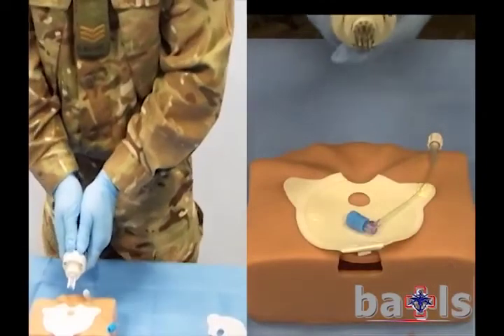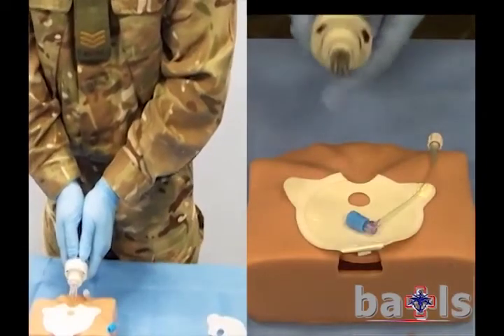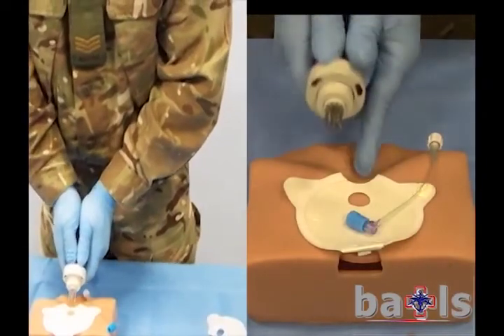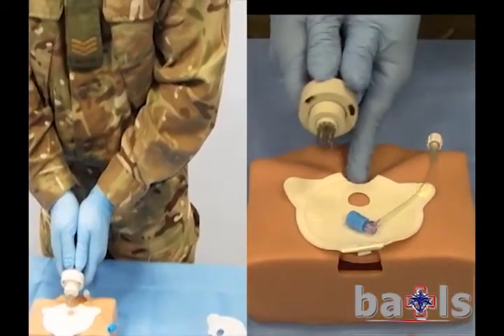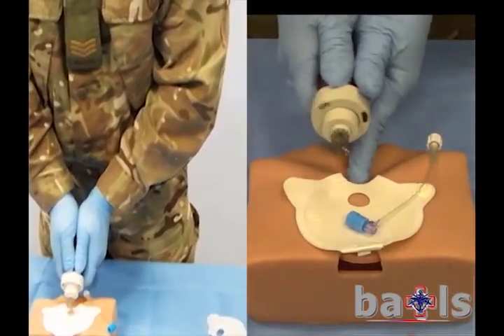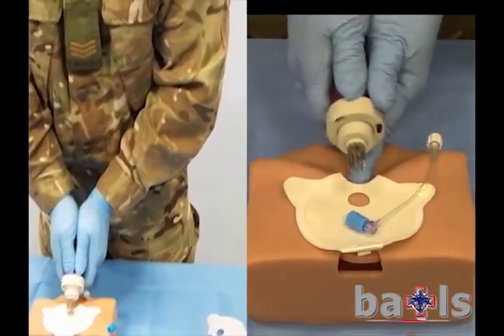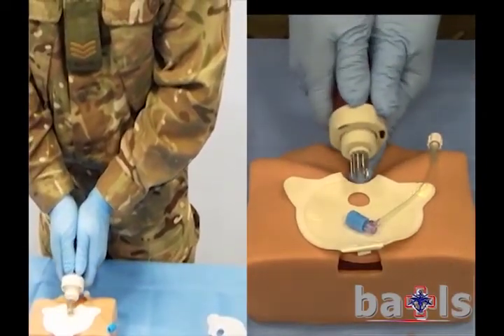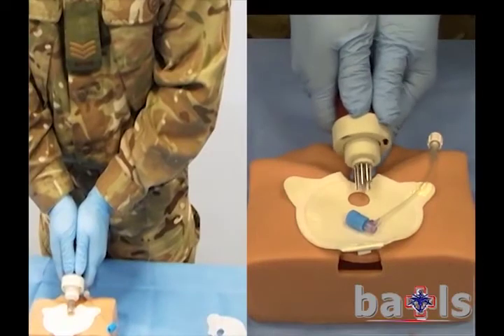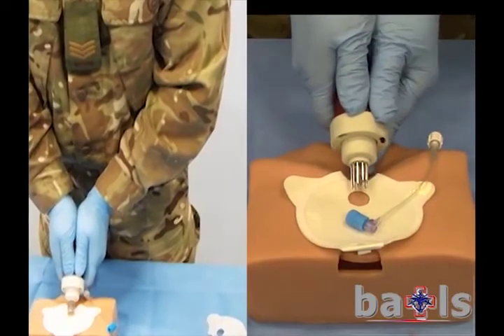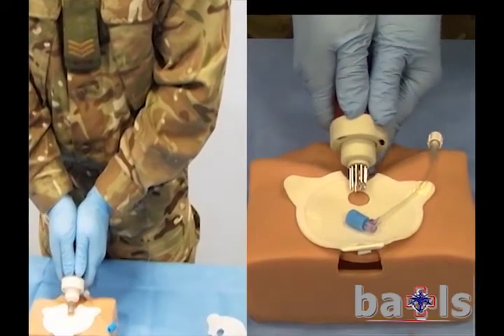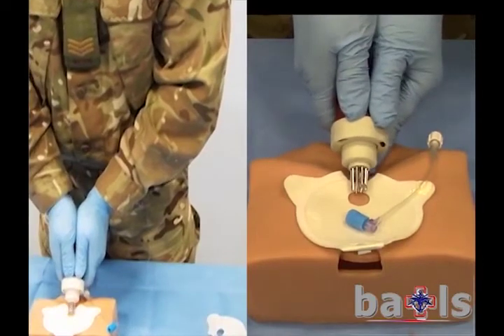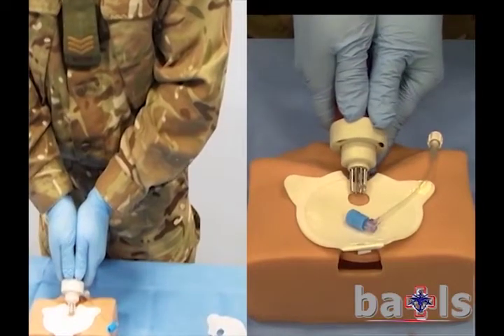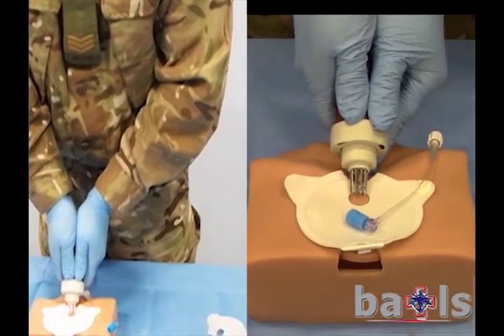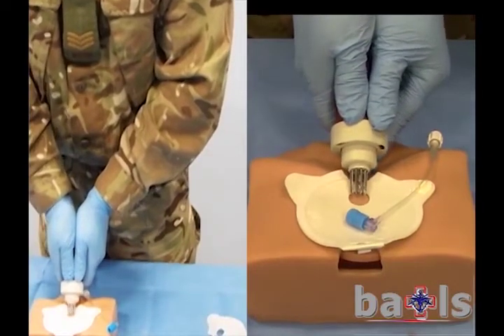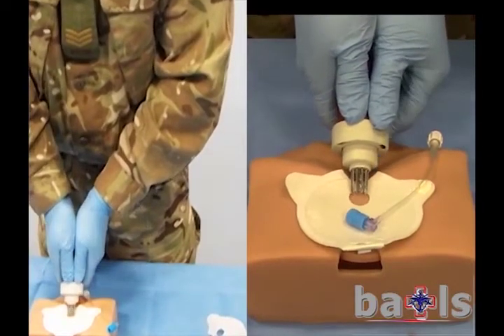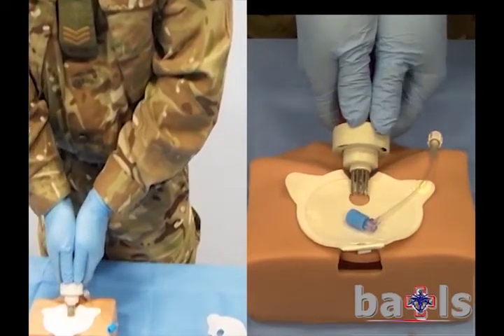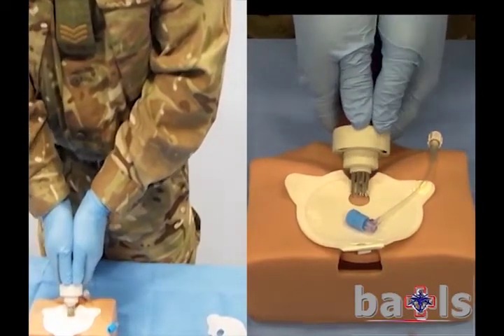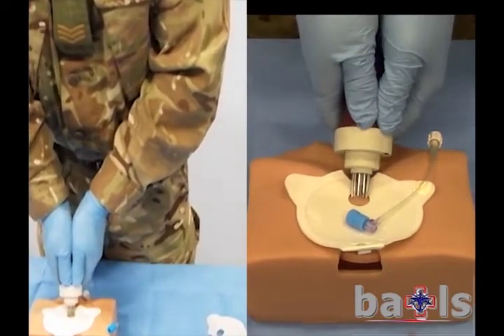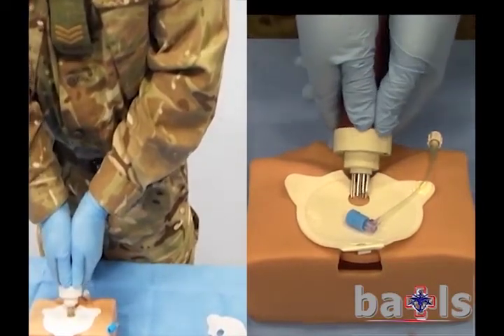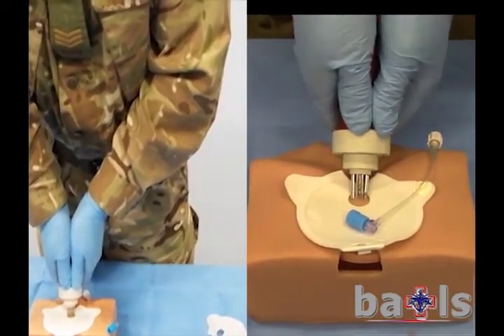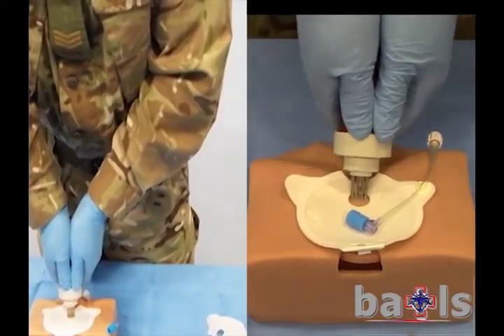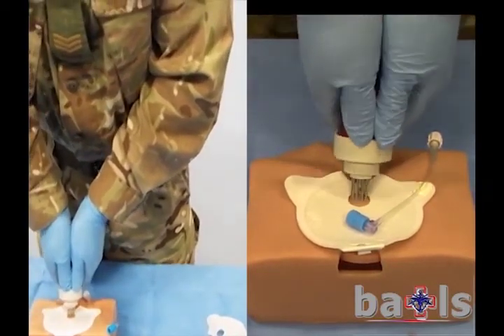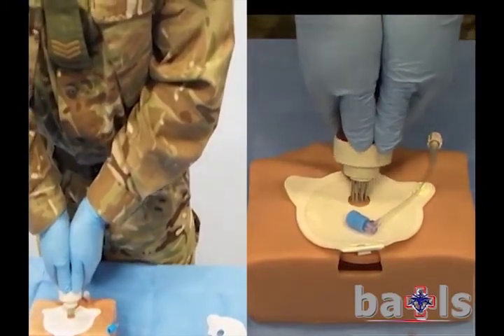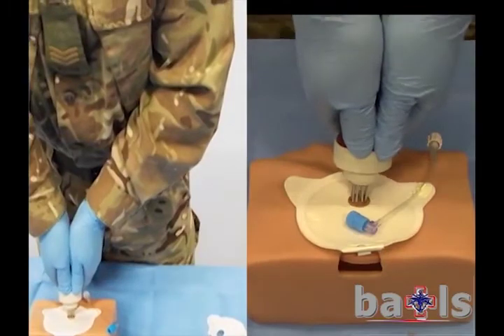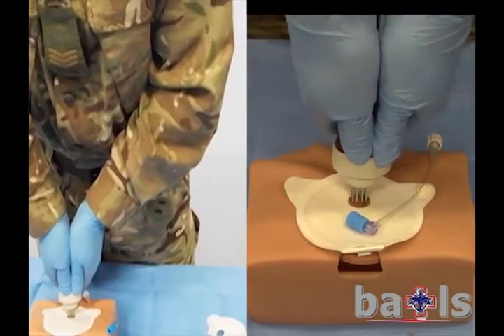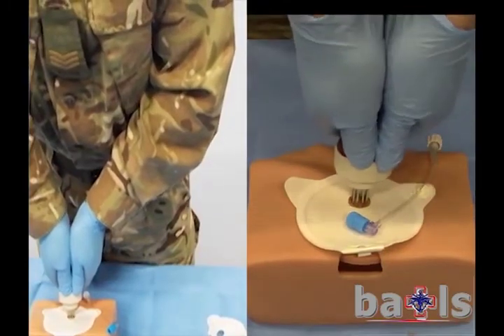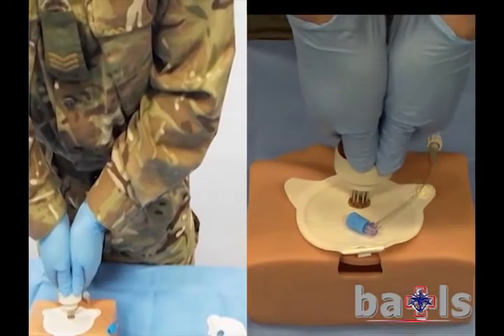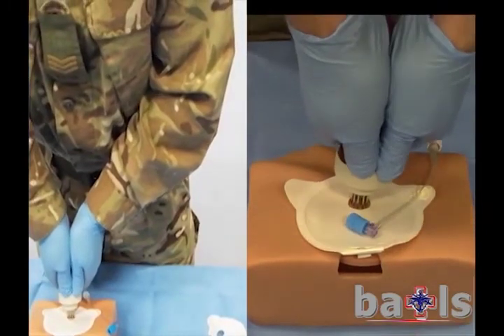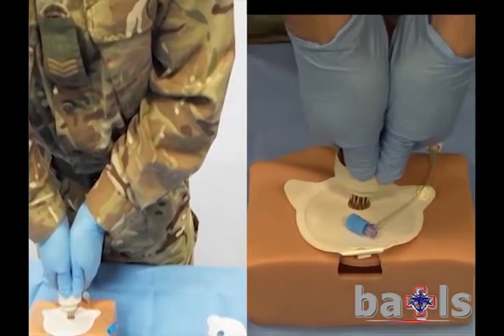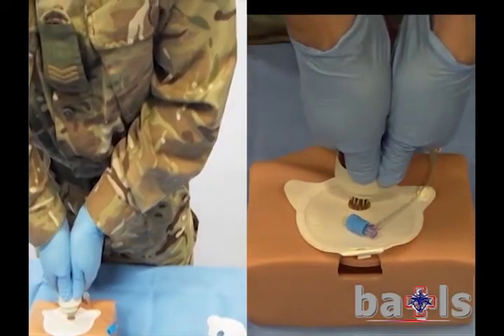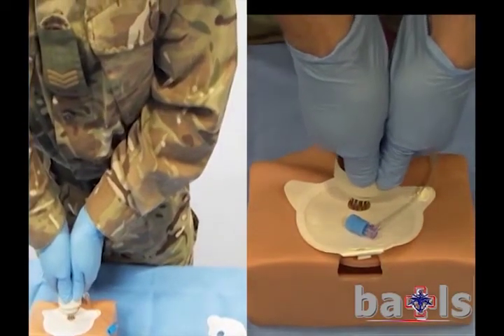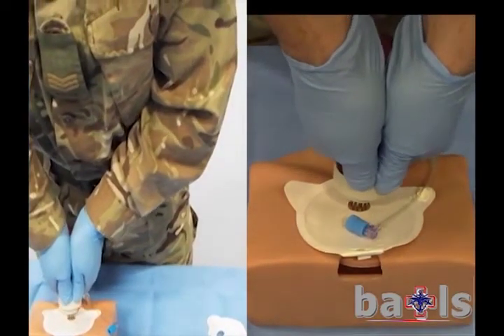Using a two-handed golfer's grip, keeping the elbows locked, apply firm pressure through all nine needles, using your own body weight if required.